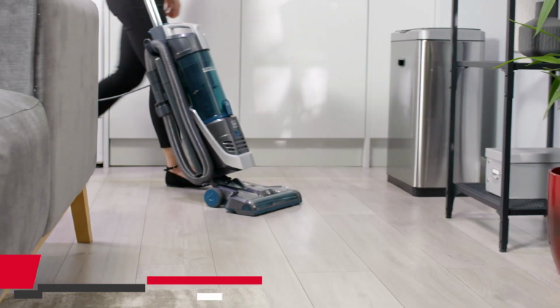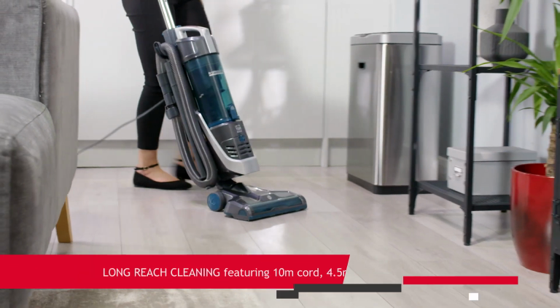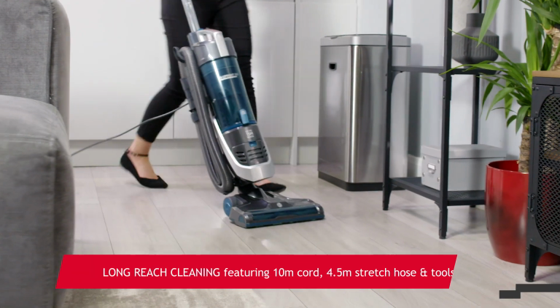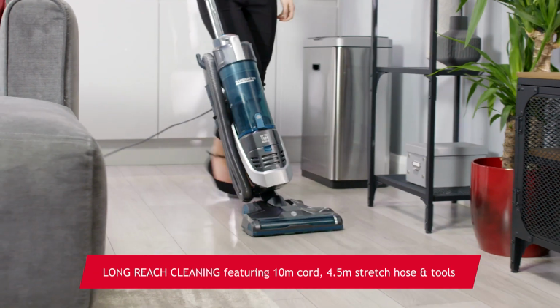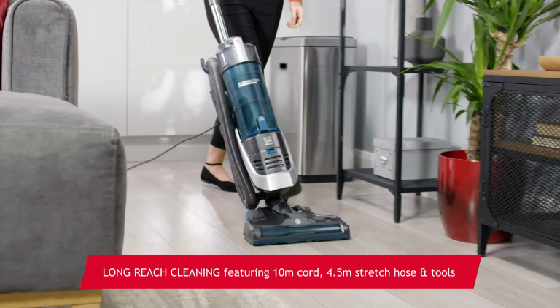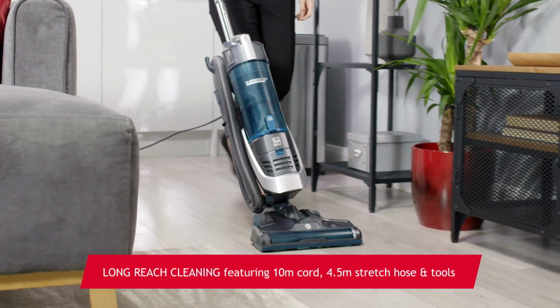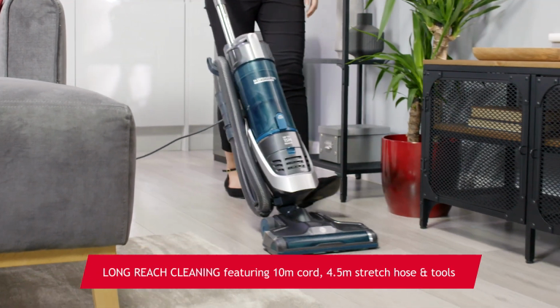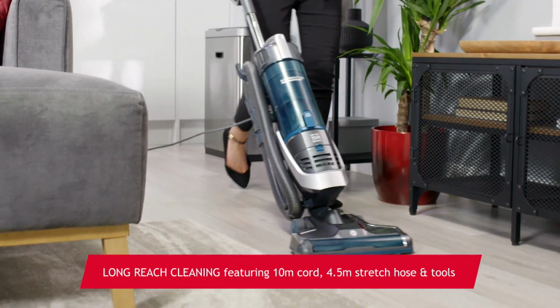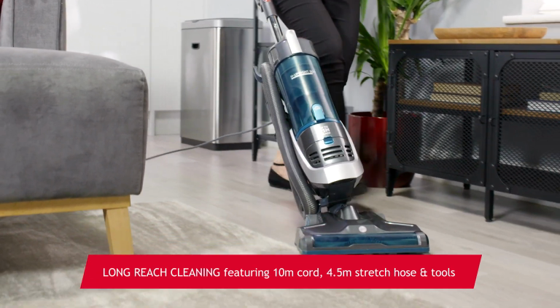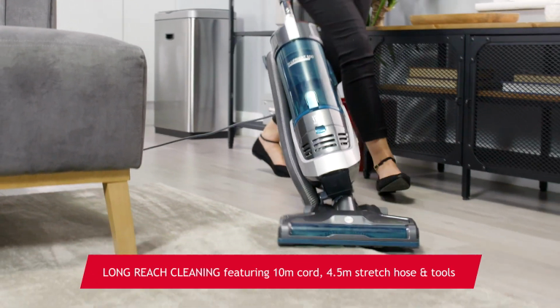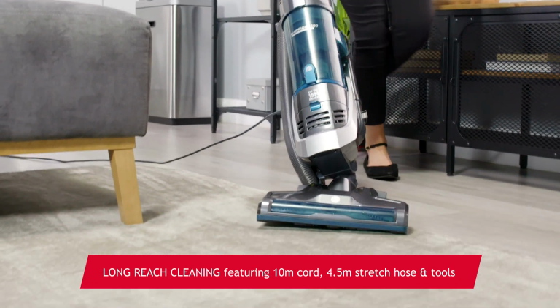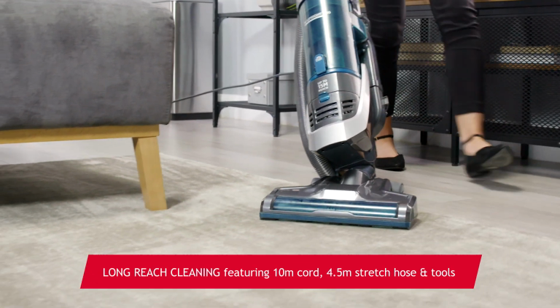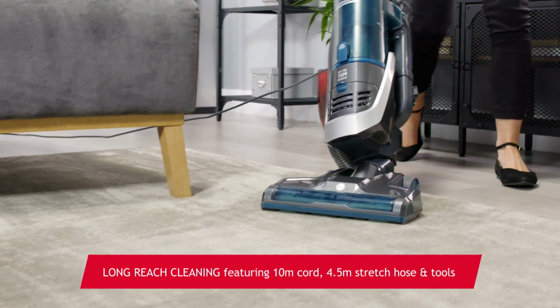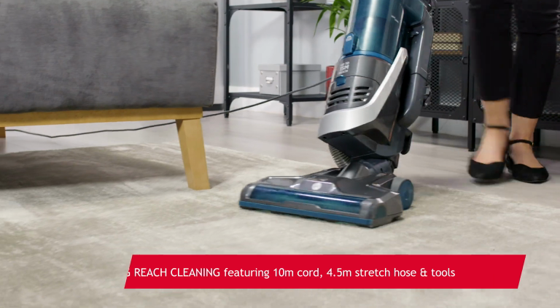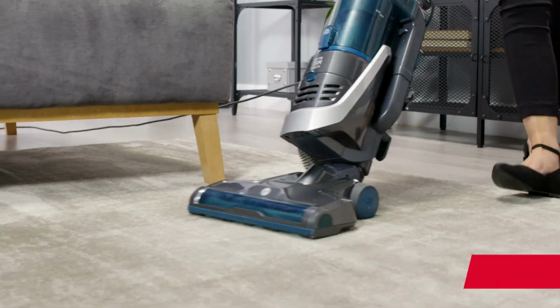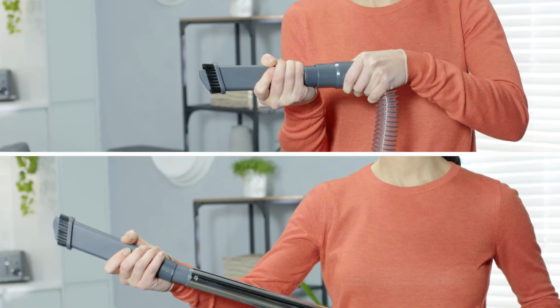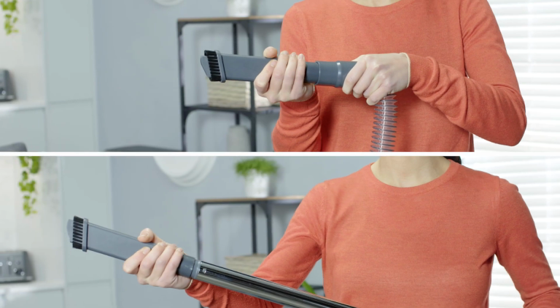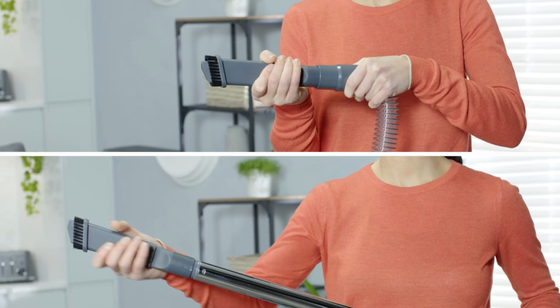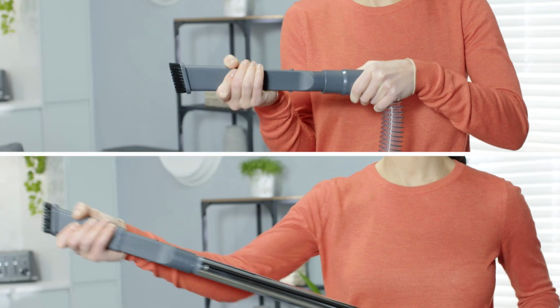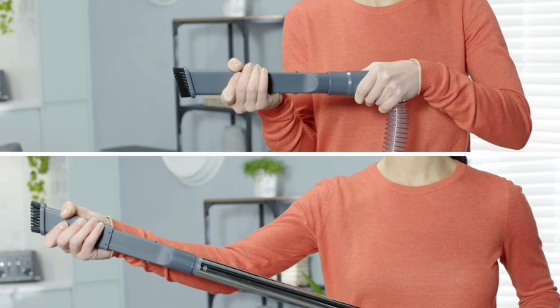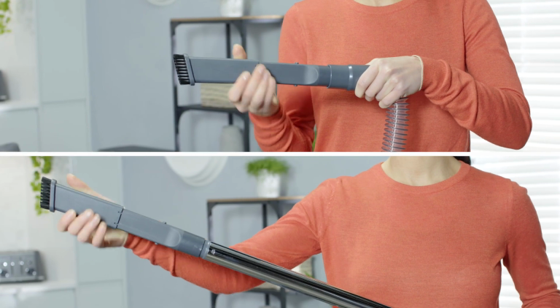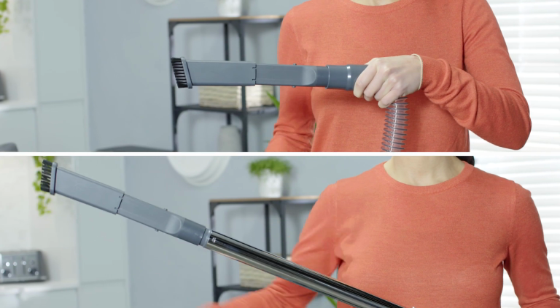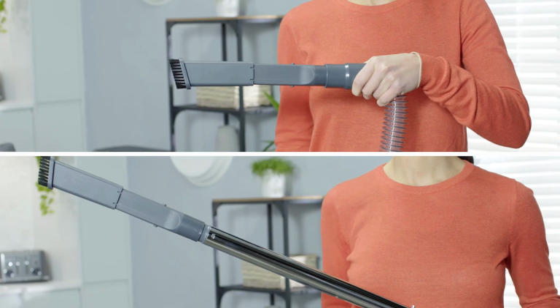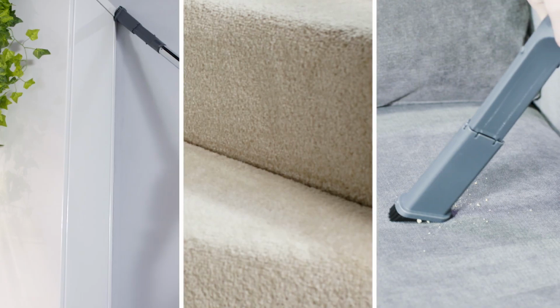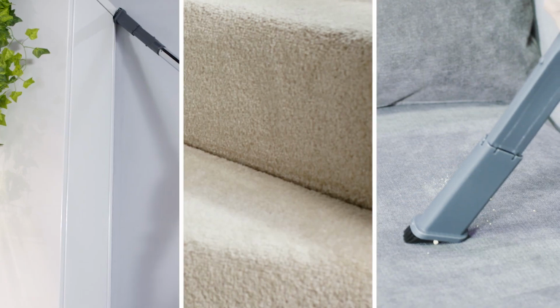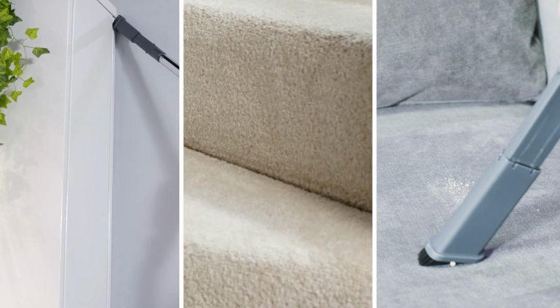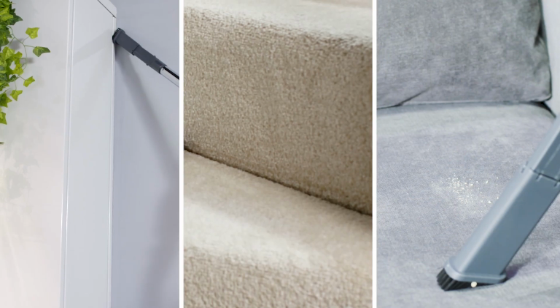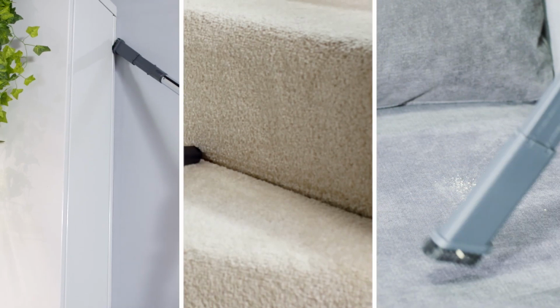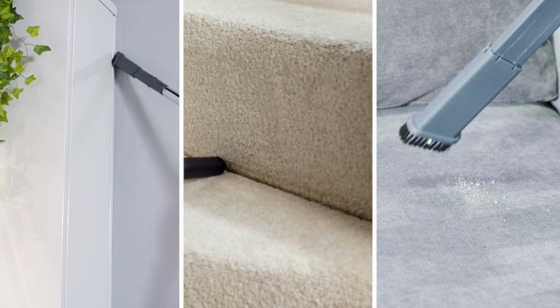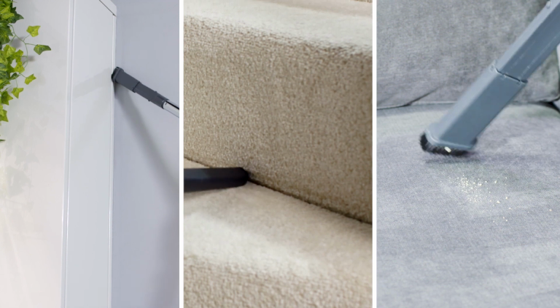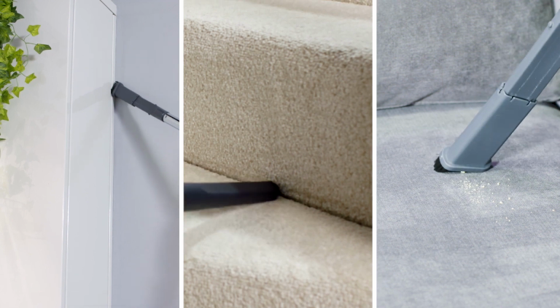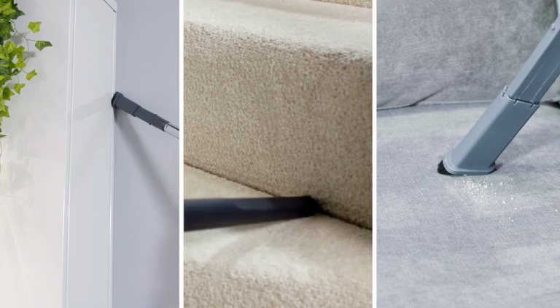It's got a long 10-metre cord, a 4.5-metre stretch hose, and together with its selection of accessories, you get up to 15 metres of reach, so it's ideal for cleaning all around your home.